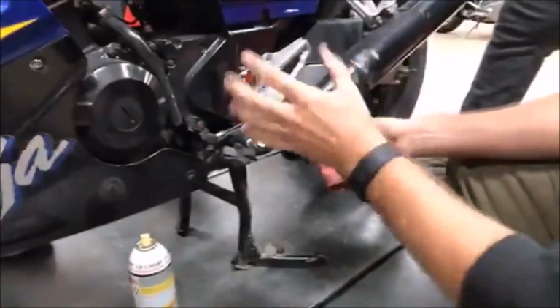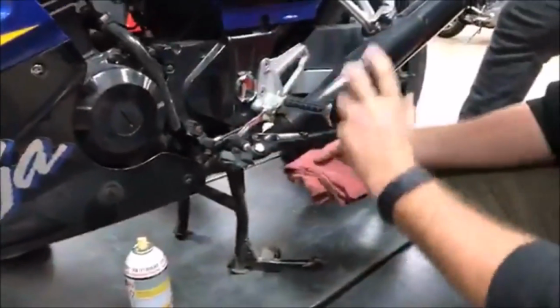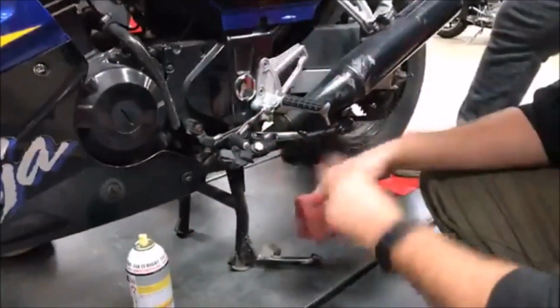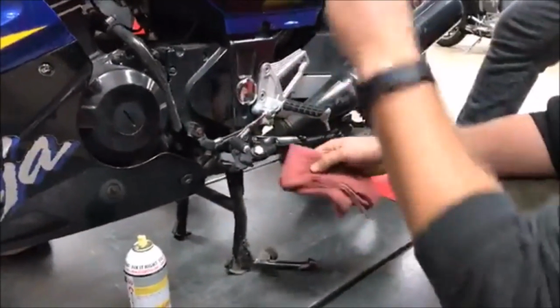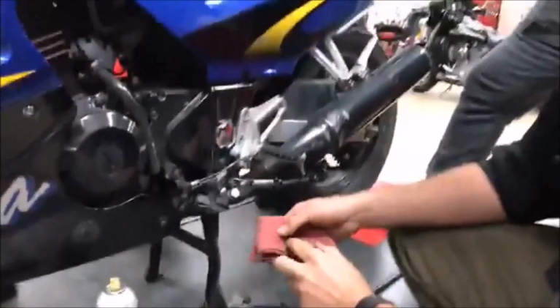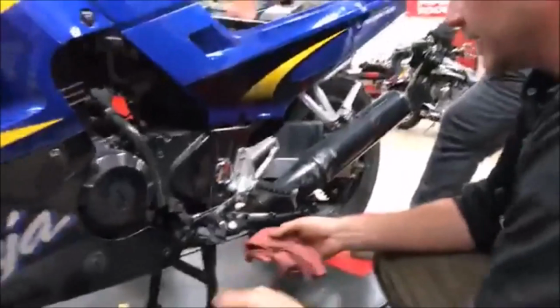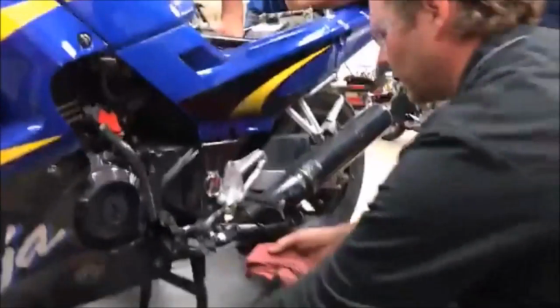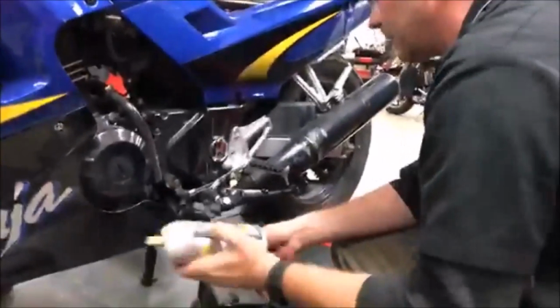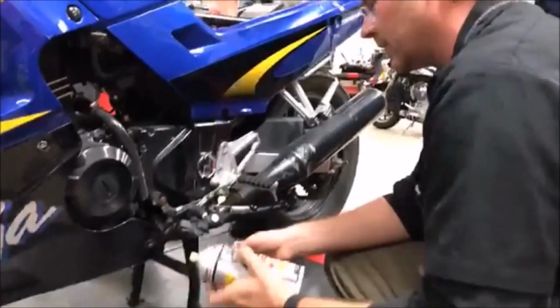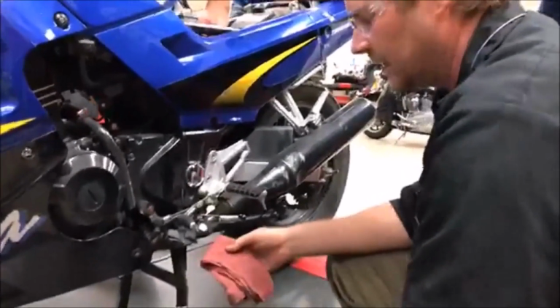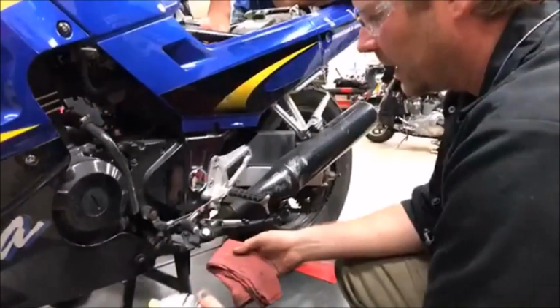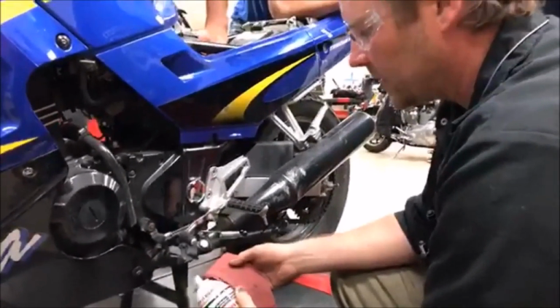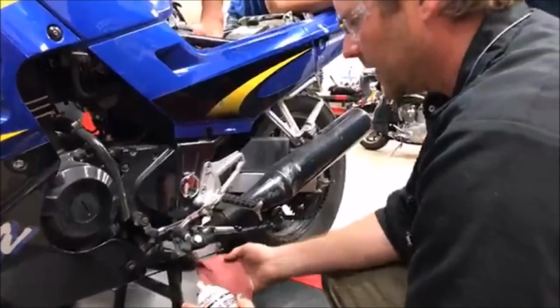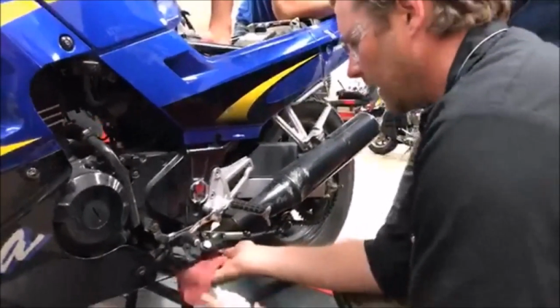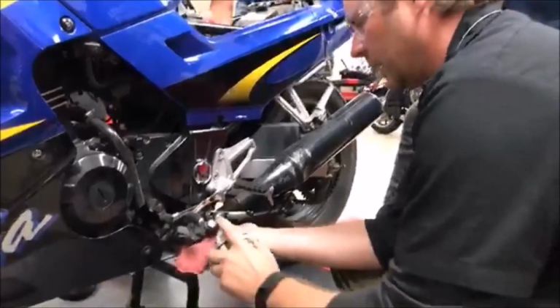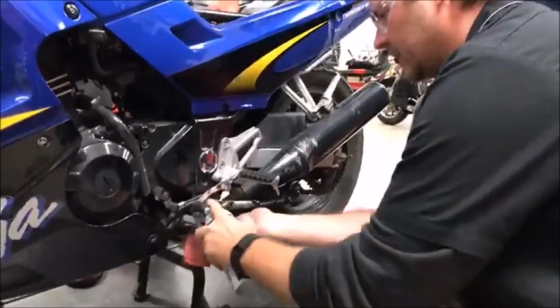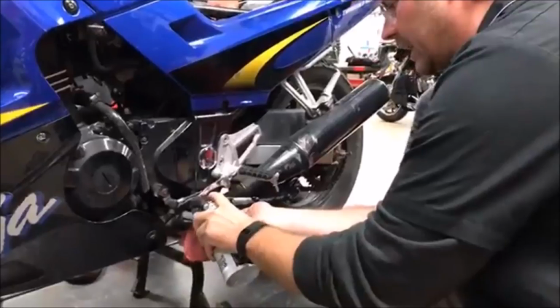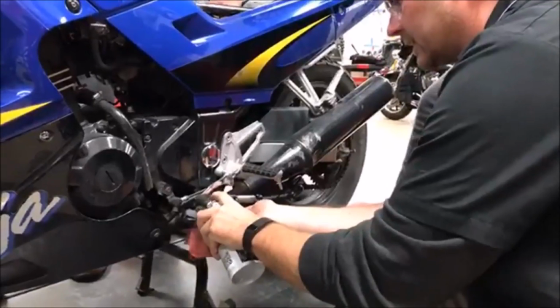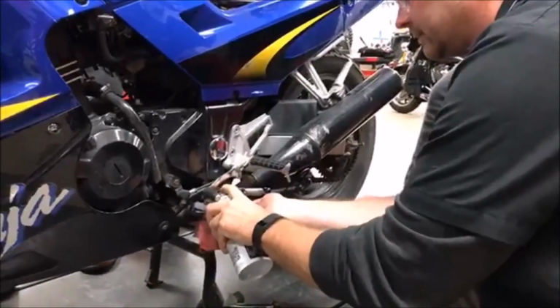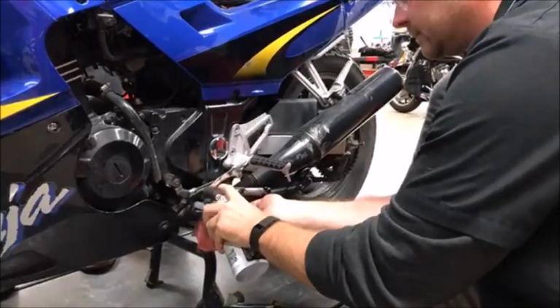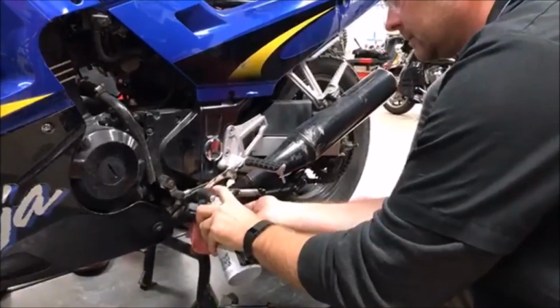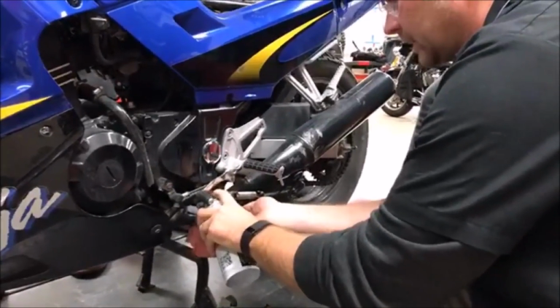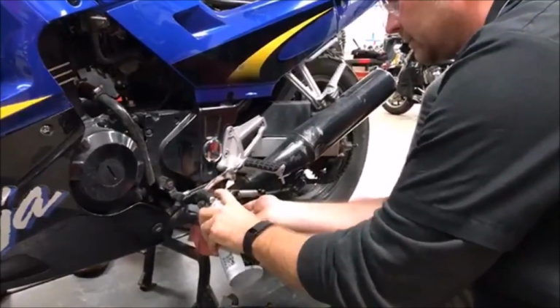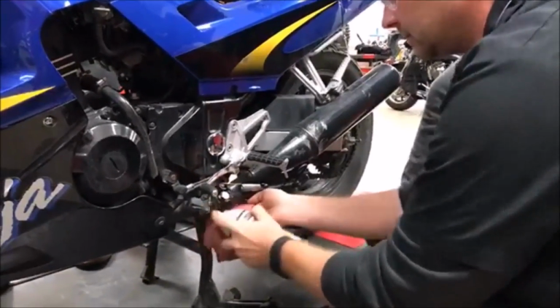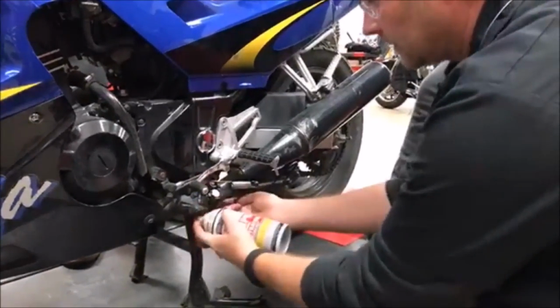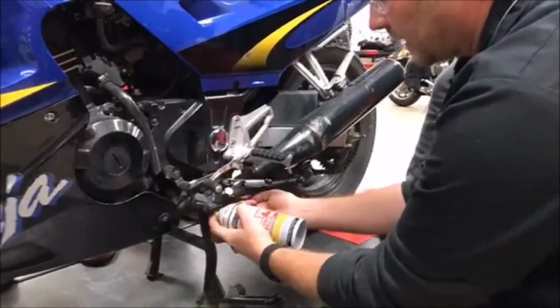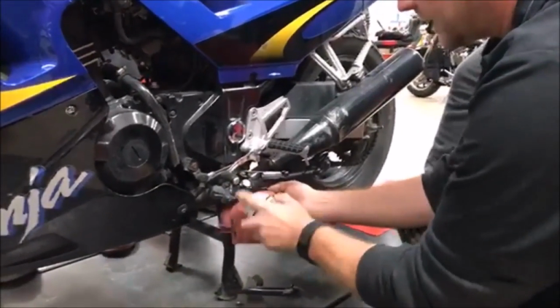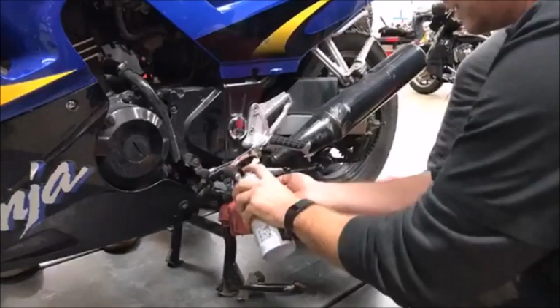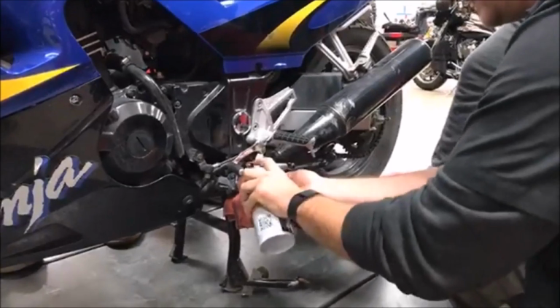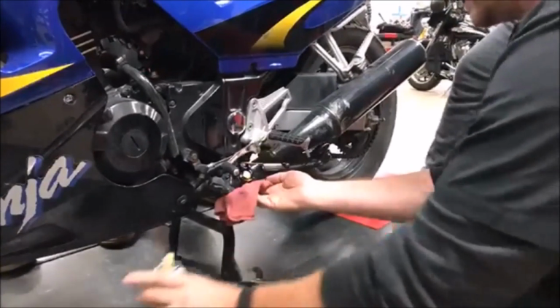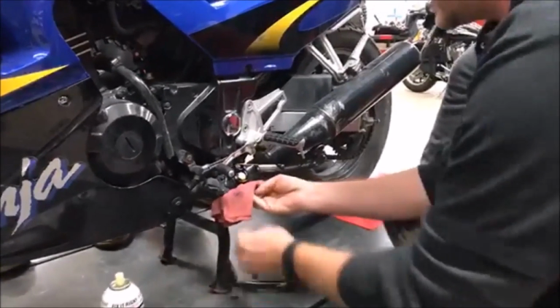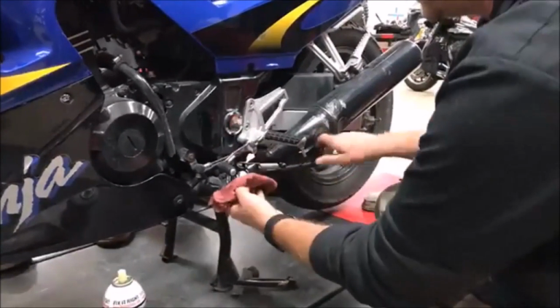The ideal scenario is to pull the bolt, take the spring off, emery cloth it and do it properly — that's really what you're supposed to do. But if I want to give my customer just a little extra service right now, I'm going to go ahead and just douse this up — trying not to get it everywhere, and definitely don't want to get it on the tire.